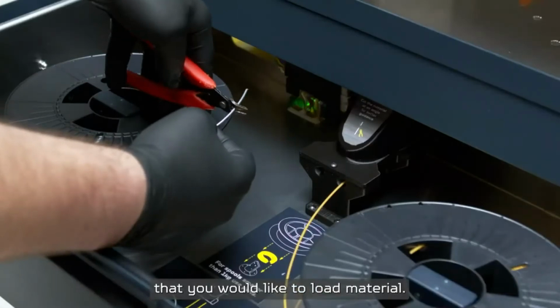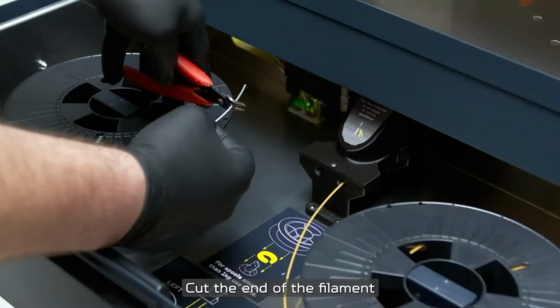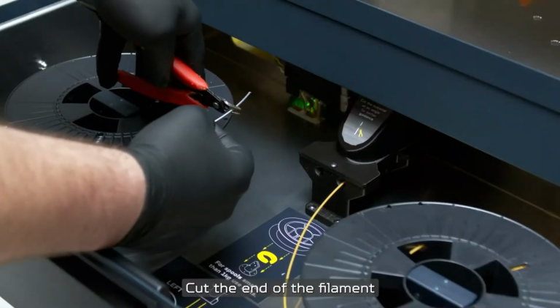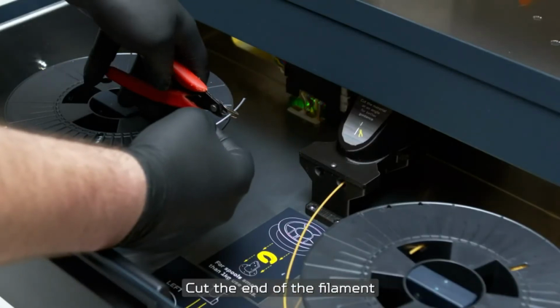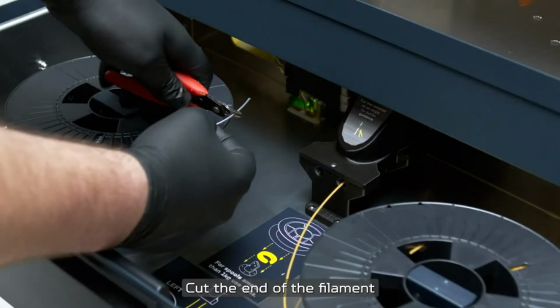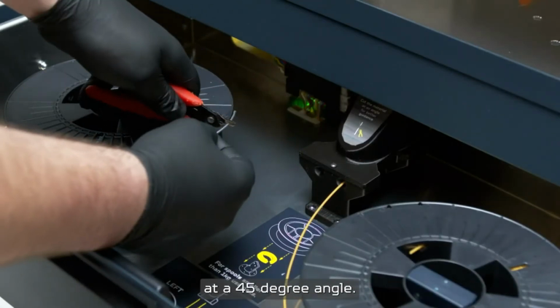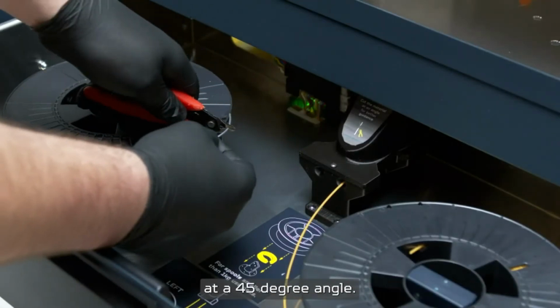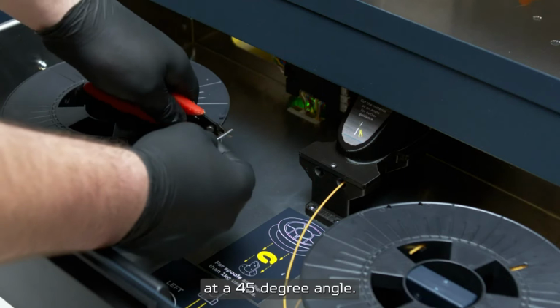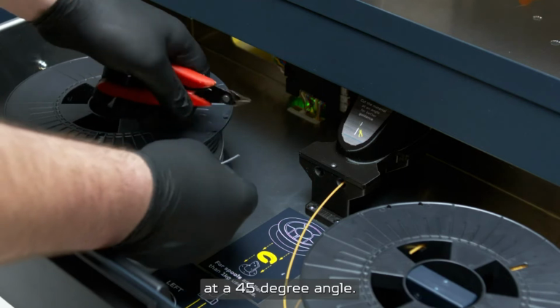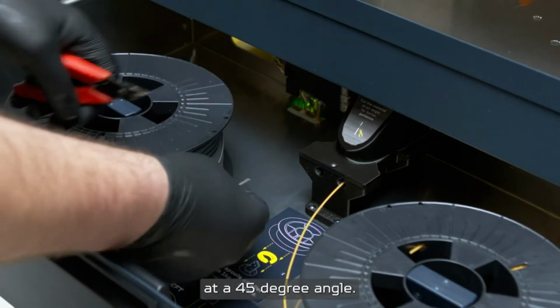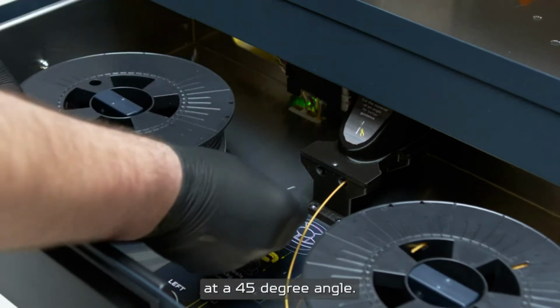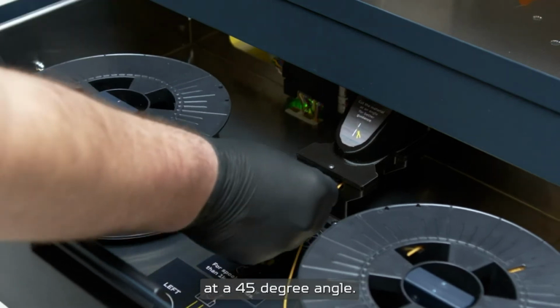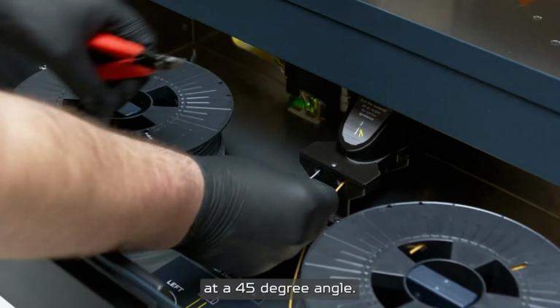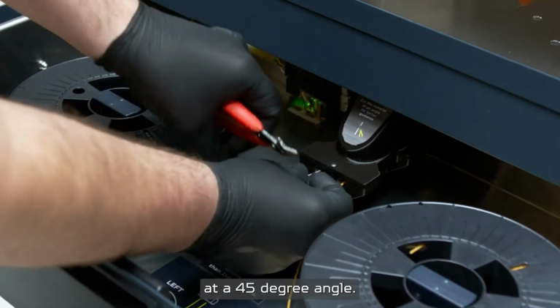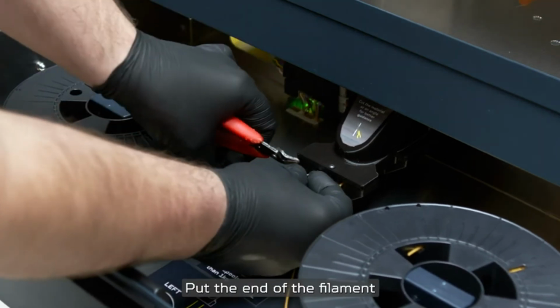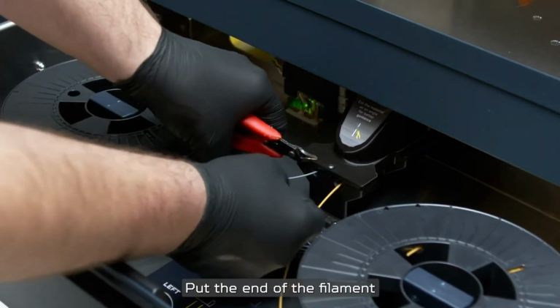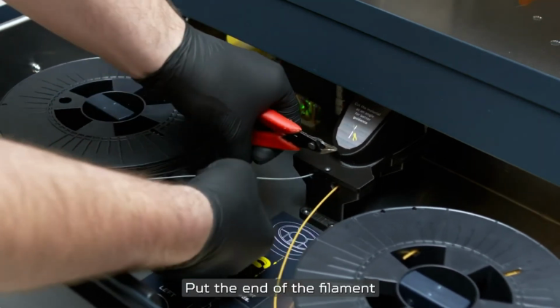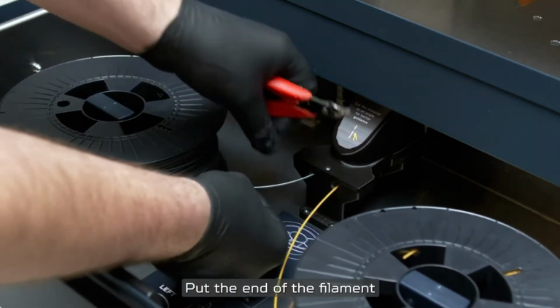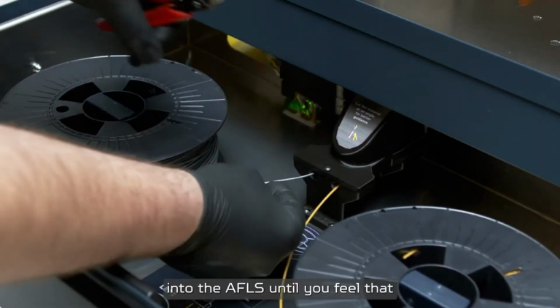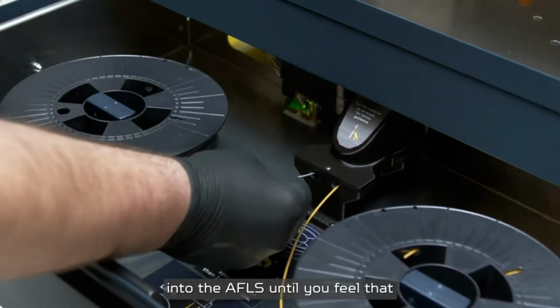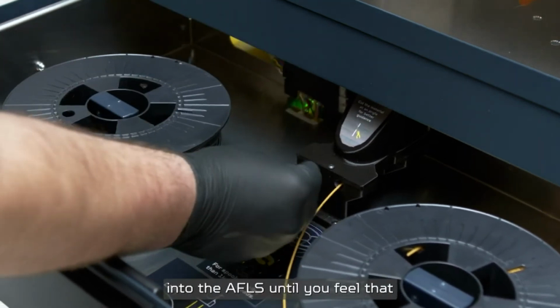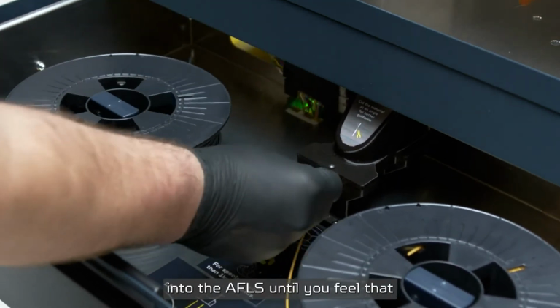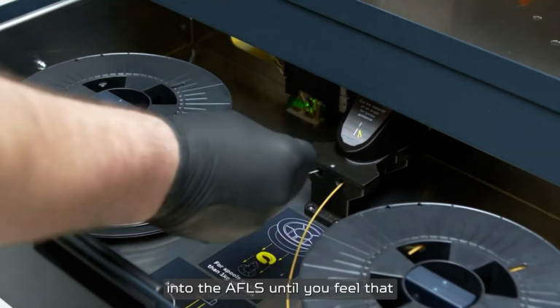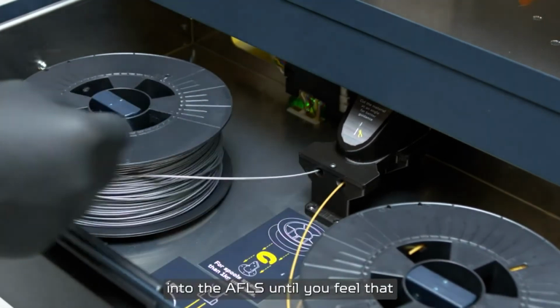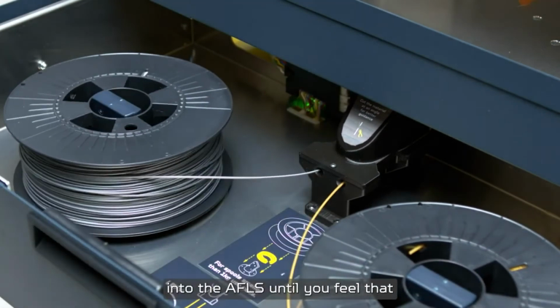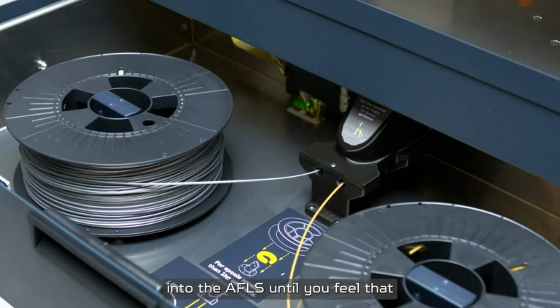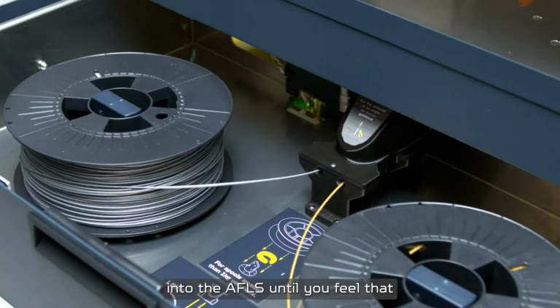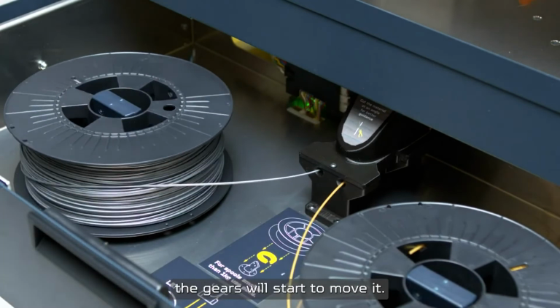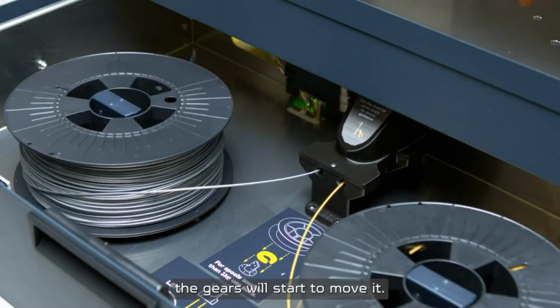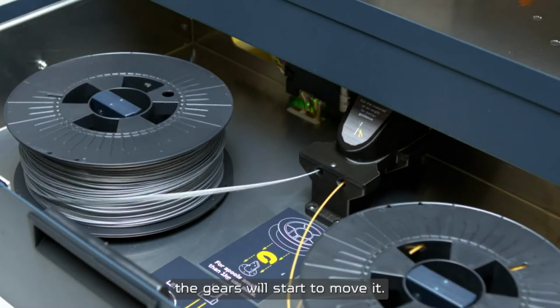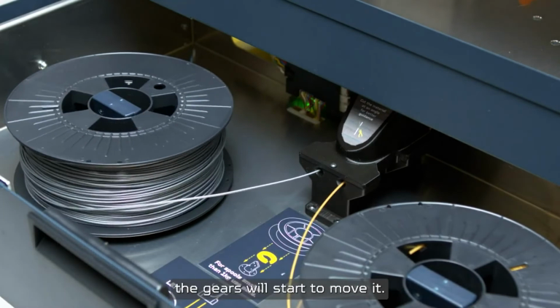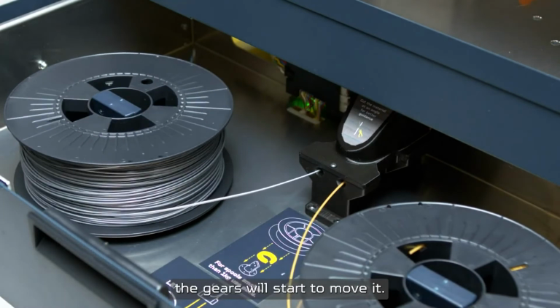Cut the end of the filament at a 45-degree angle. Put the end of the filament into the AF-LS until you feel that the gears will start to move it.